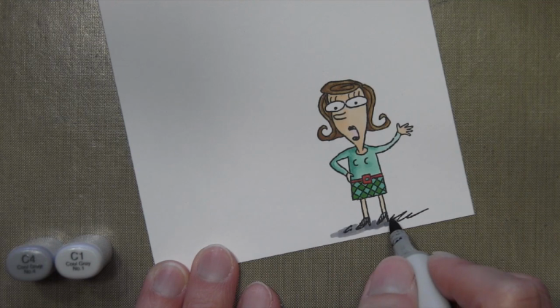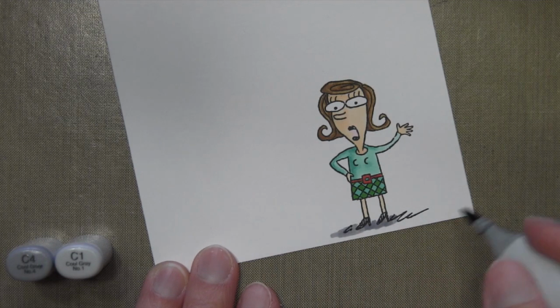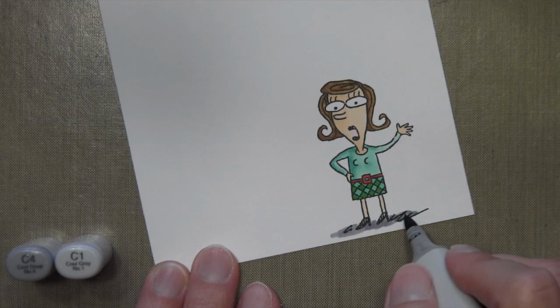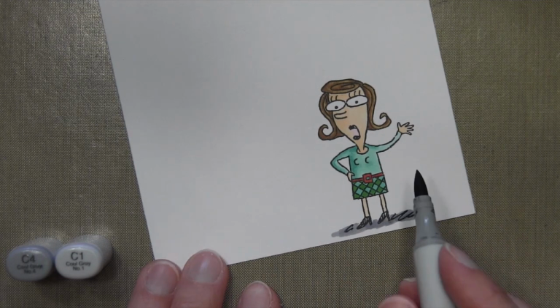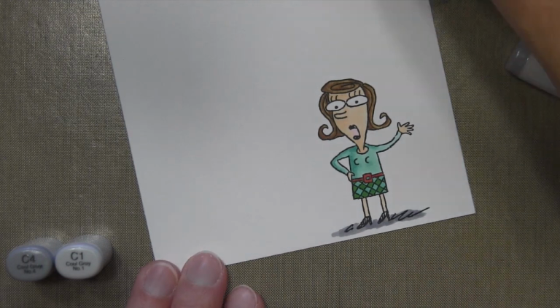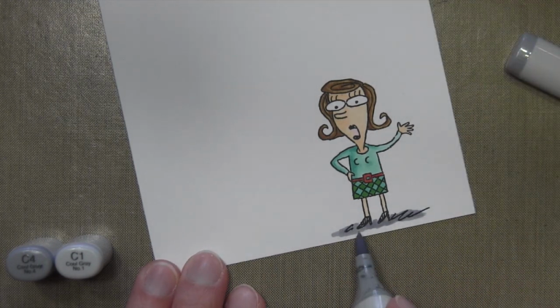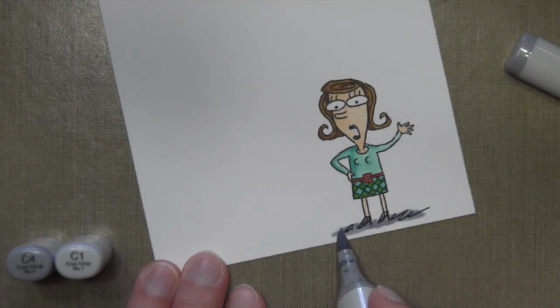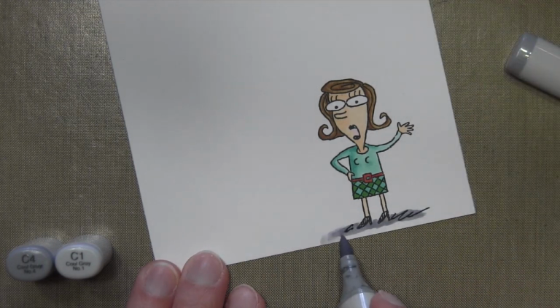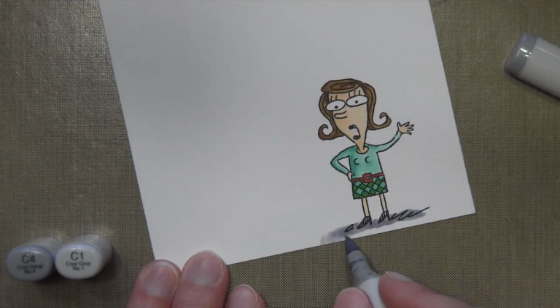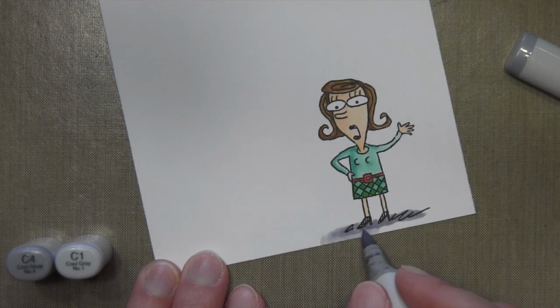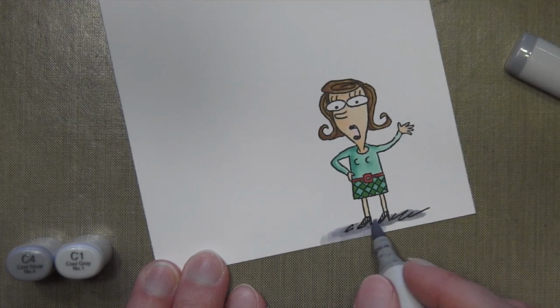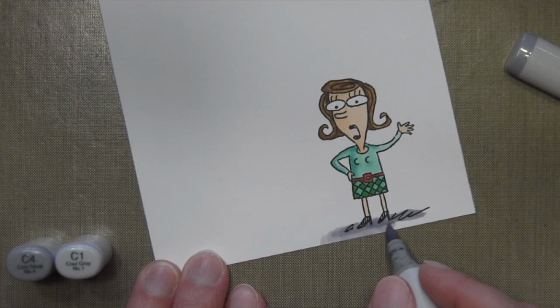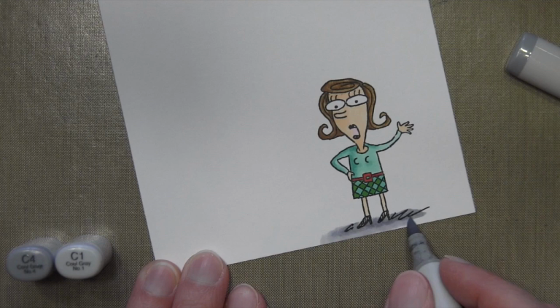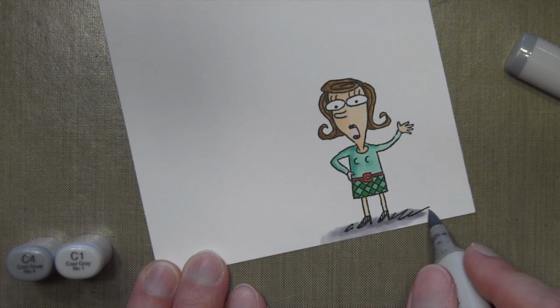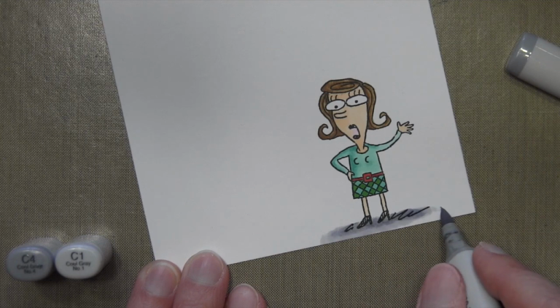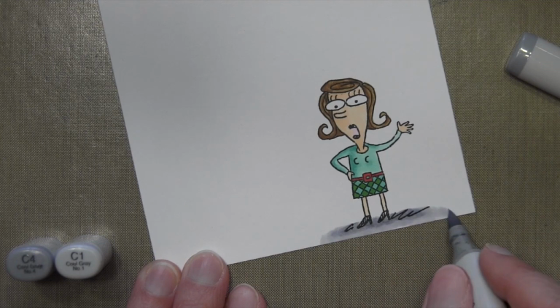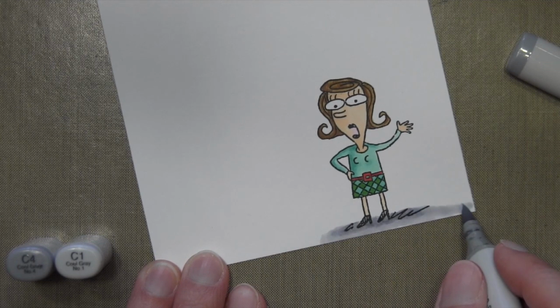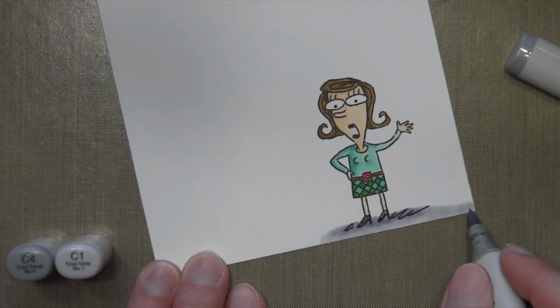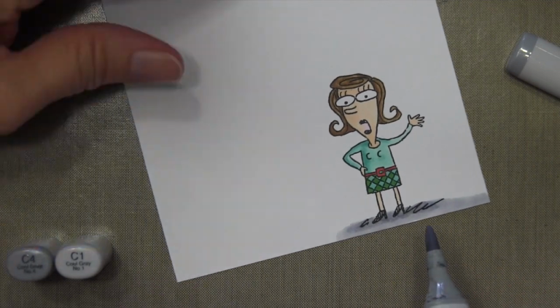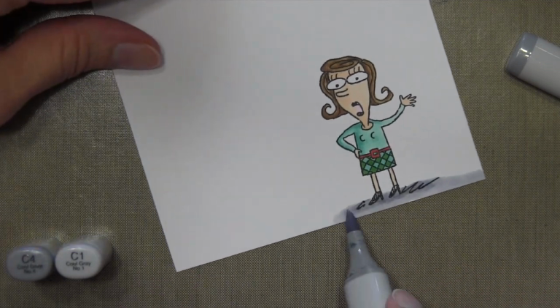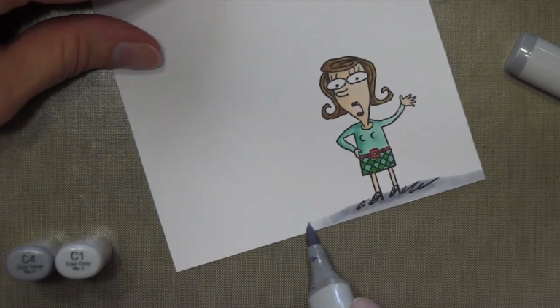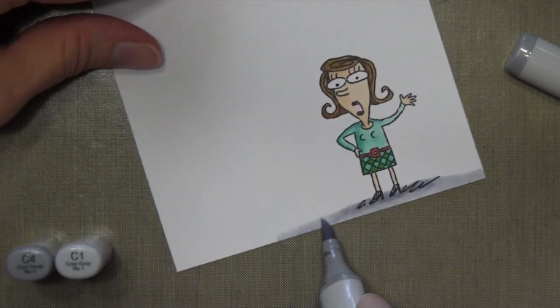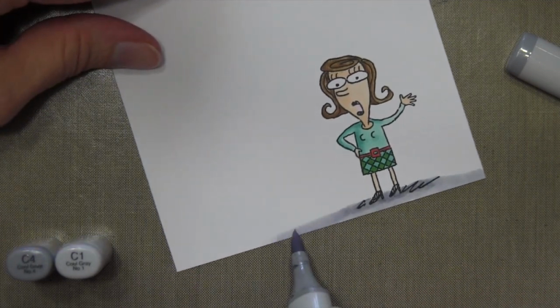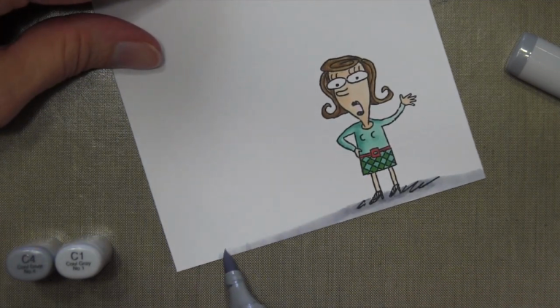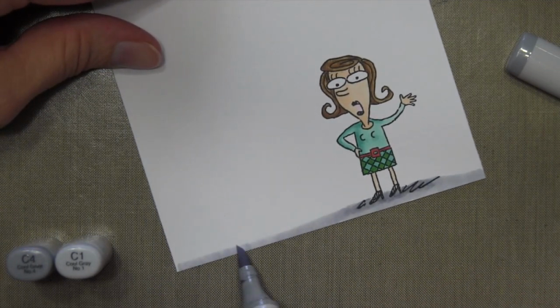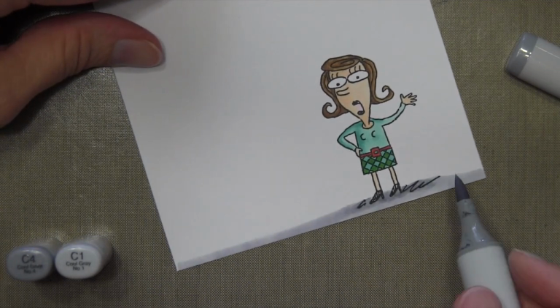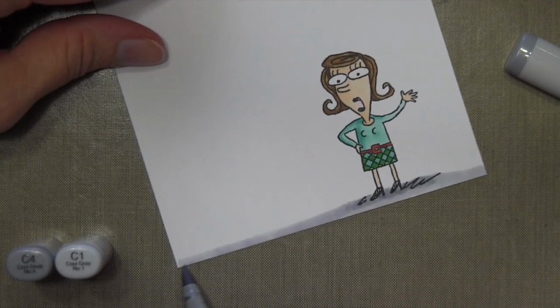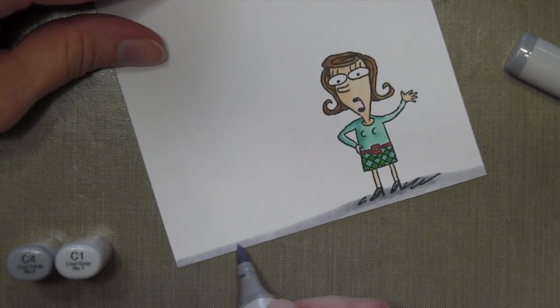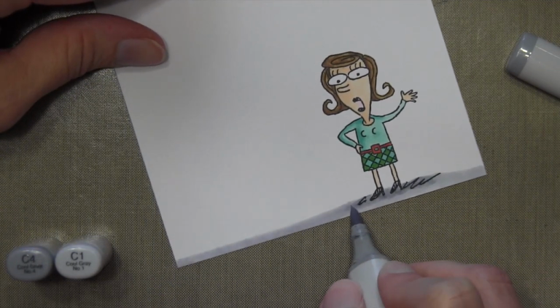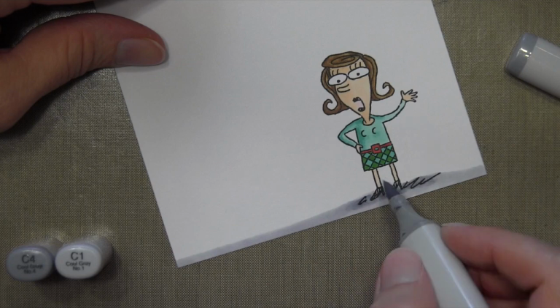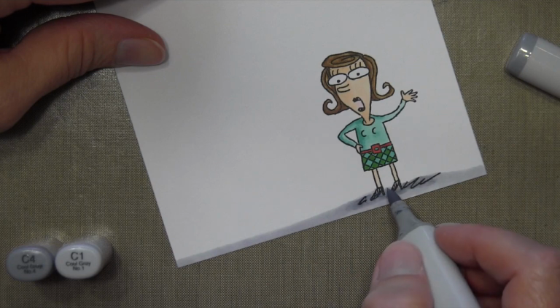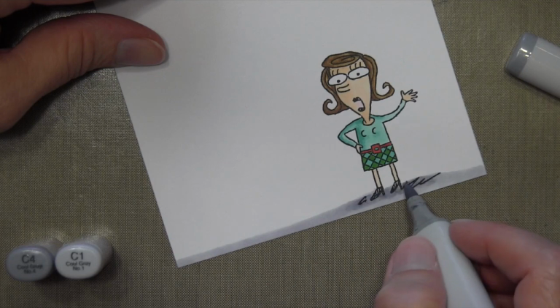Now, for the ground that she's standing on, I went ahead and extended the color all the way across the bottom so that it would kind of delineate this from the next panel on my card.